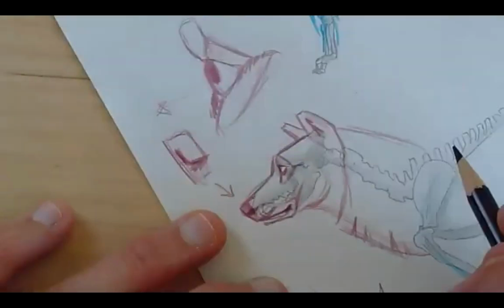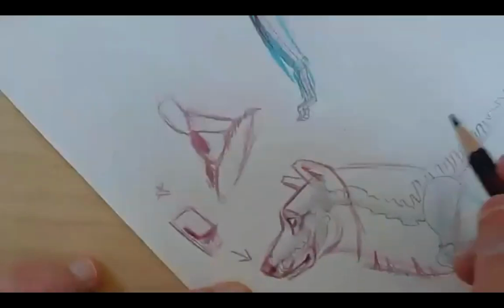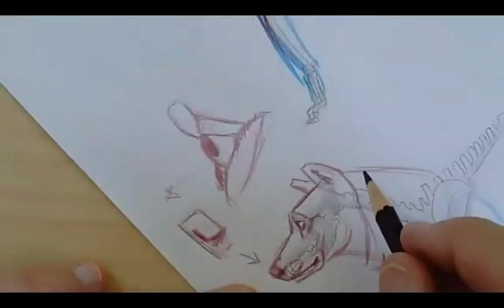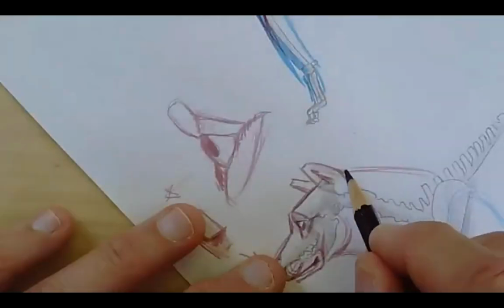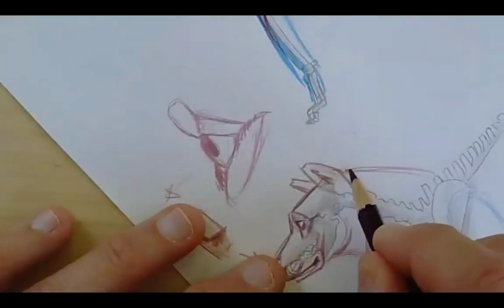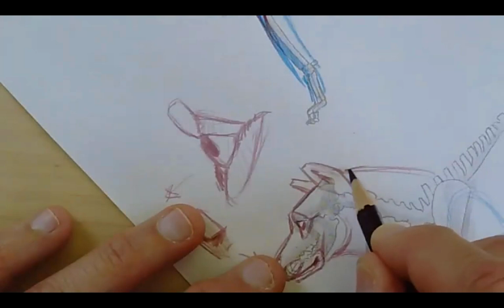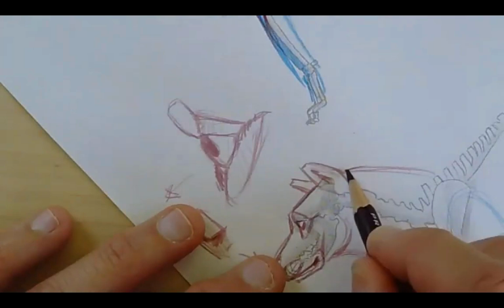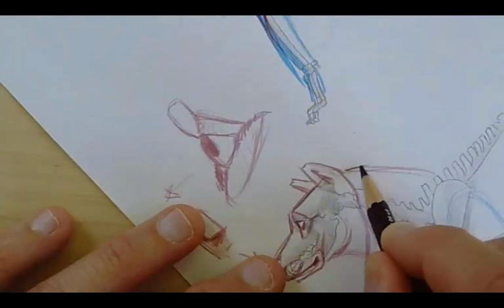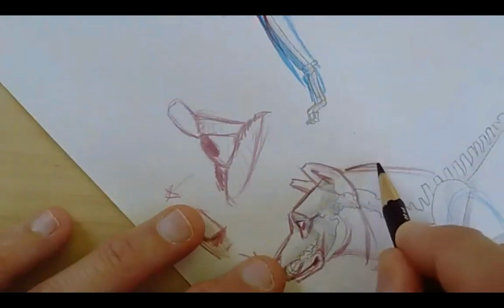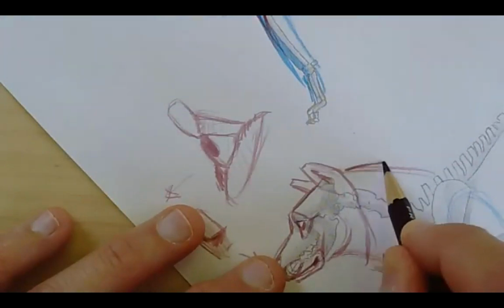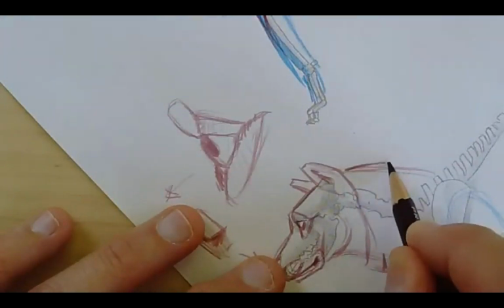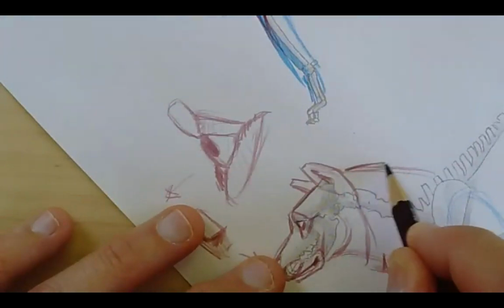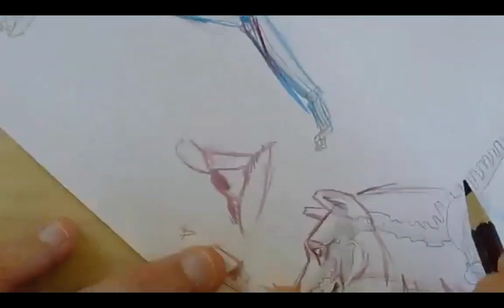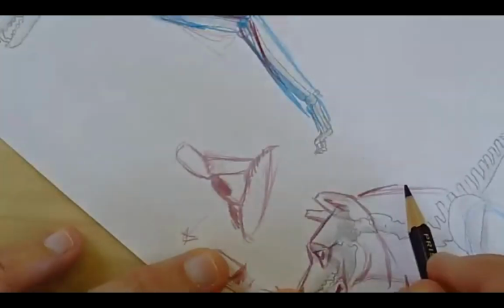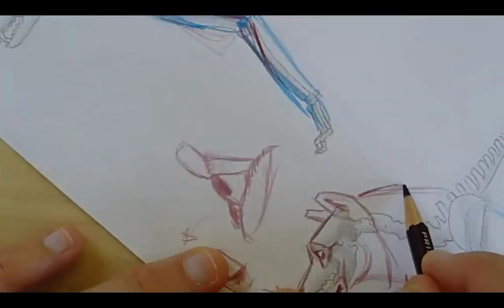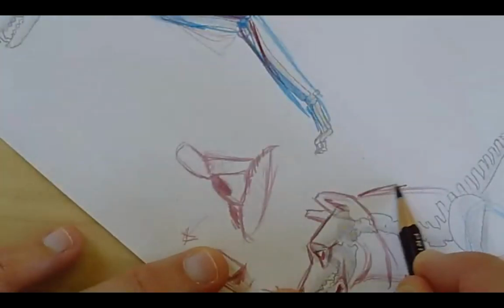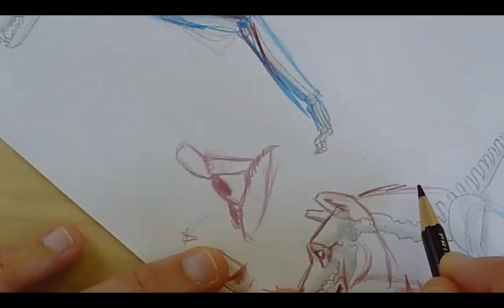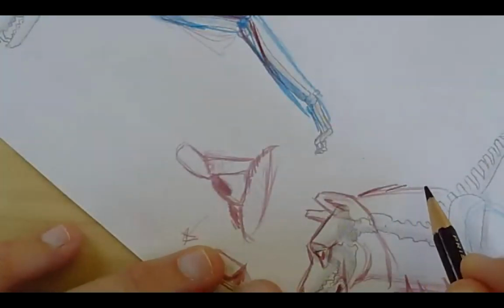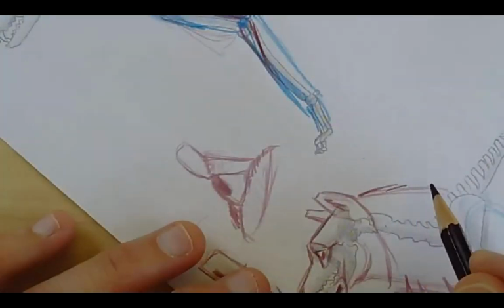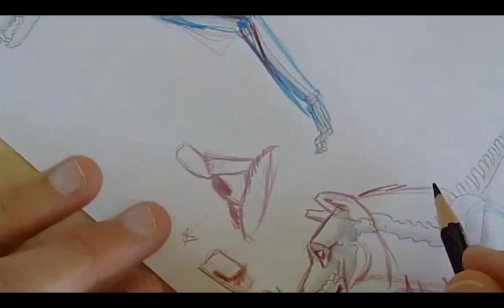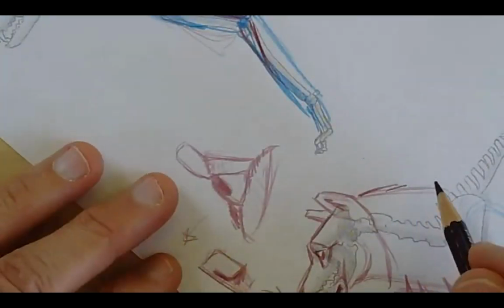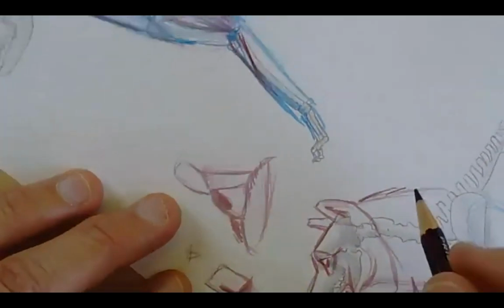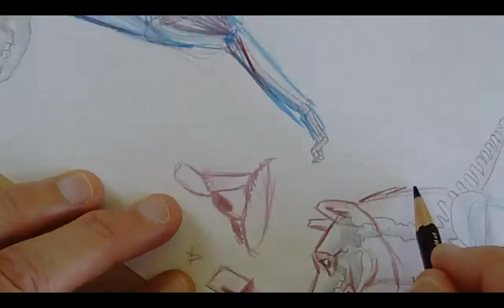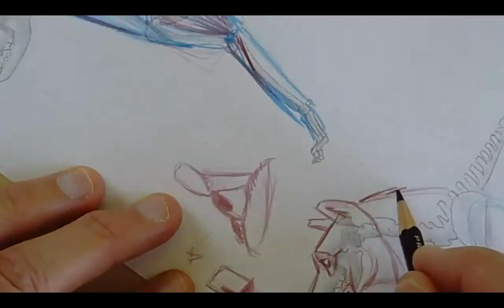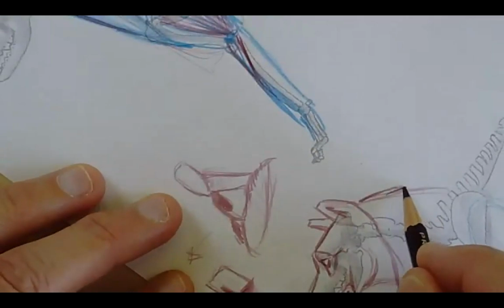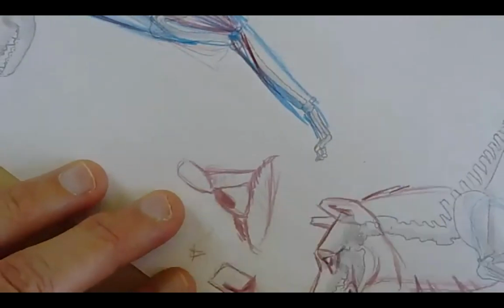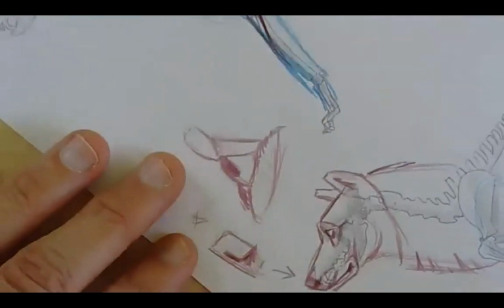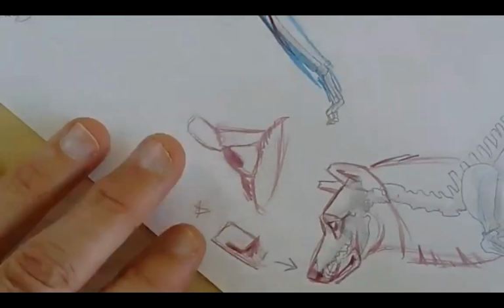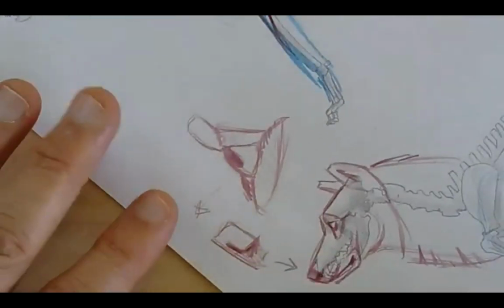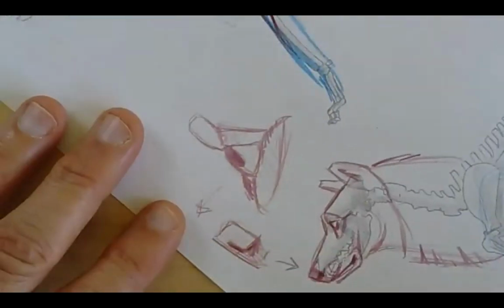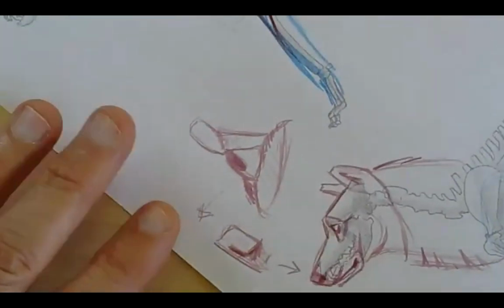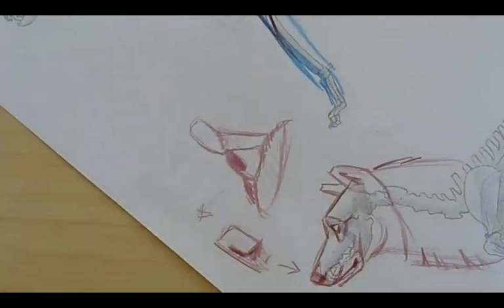You don't want these to be evenly spaced — you want some big, some small. Think: consistently inconsistent.